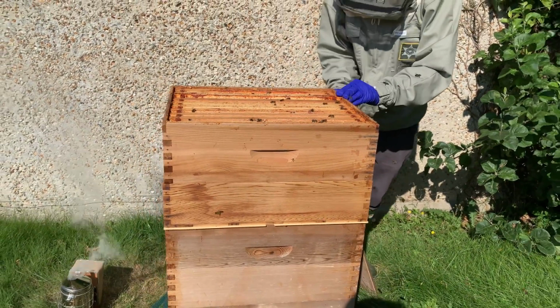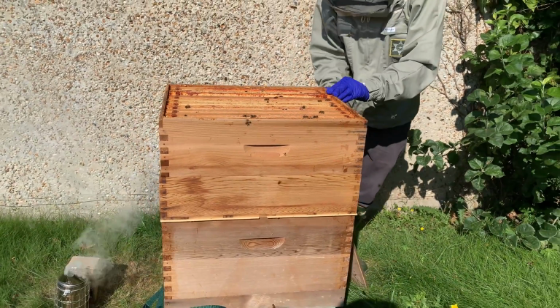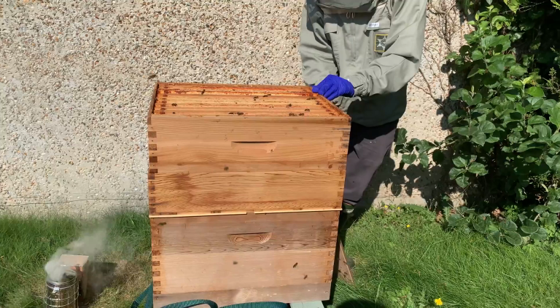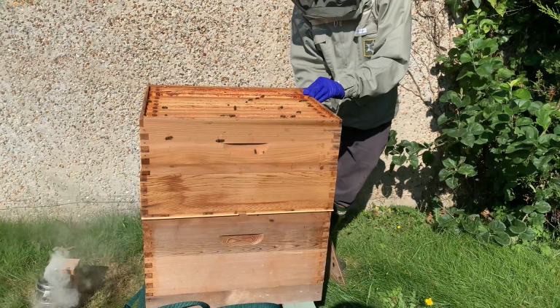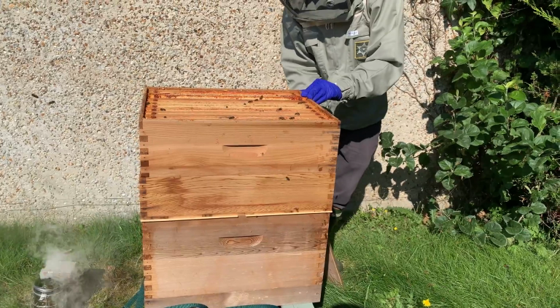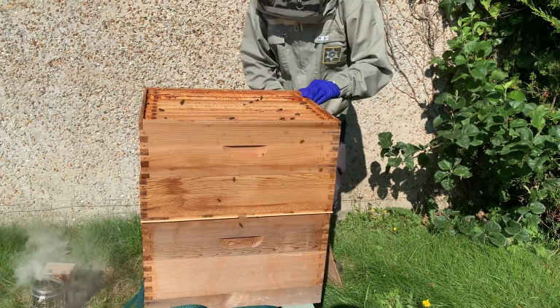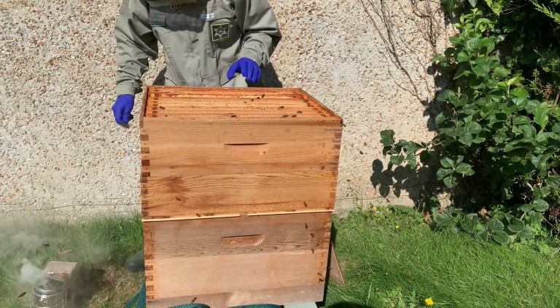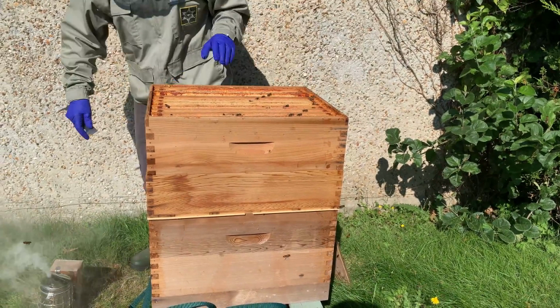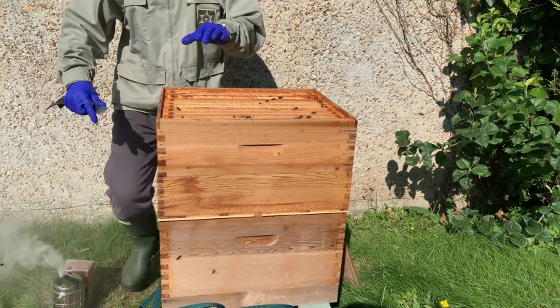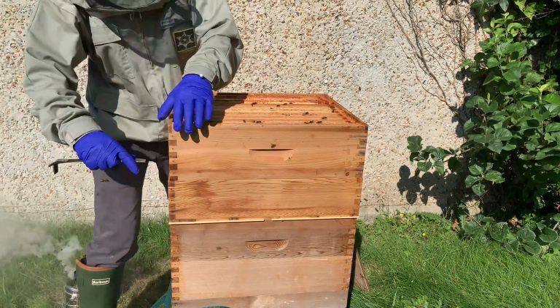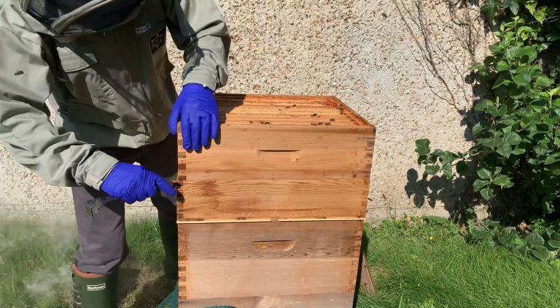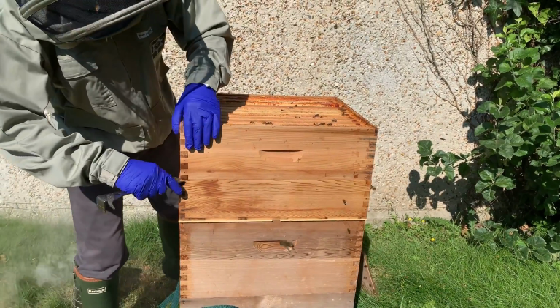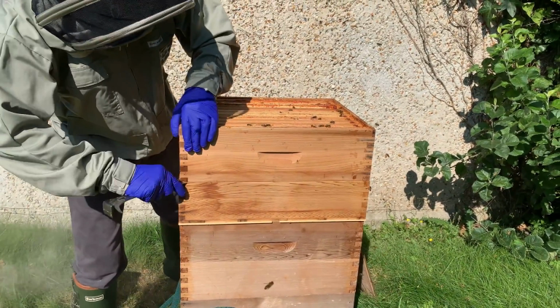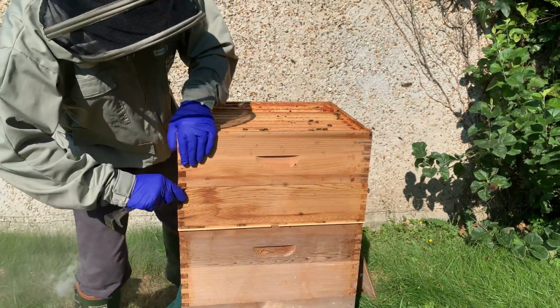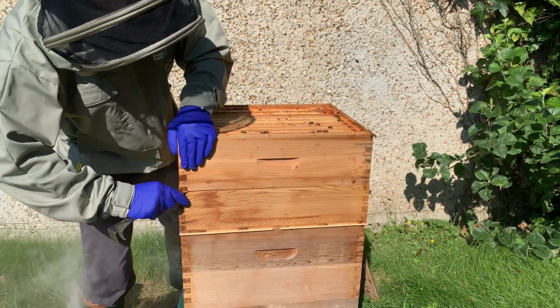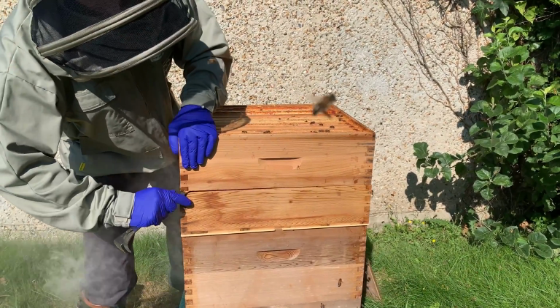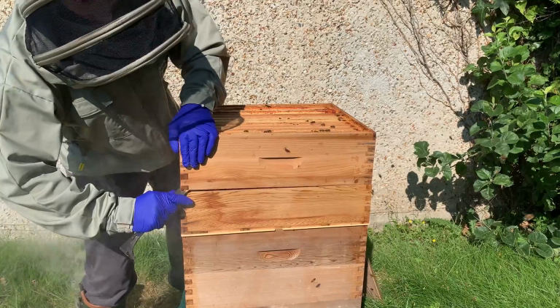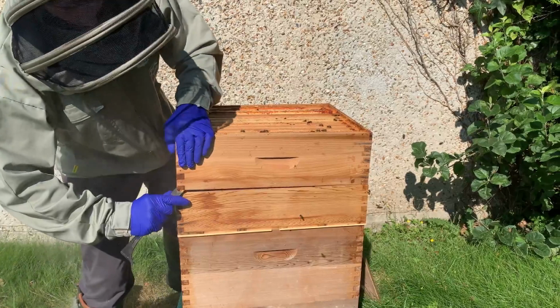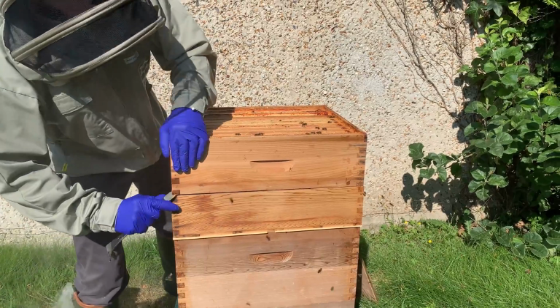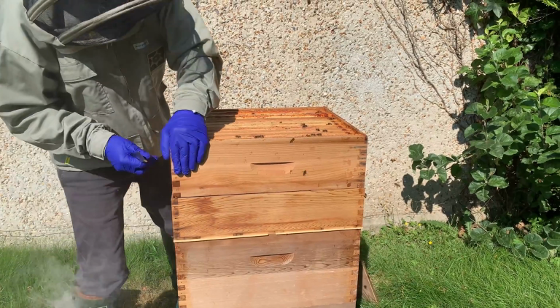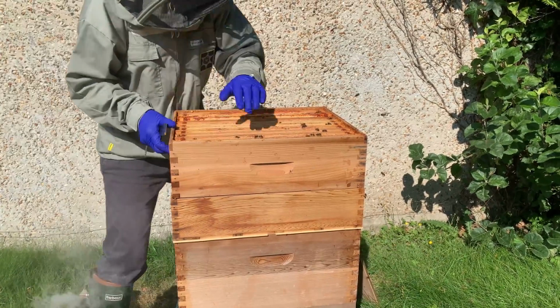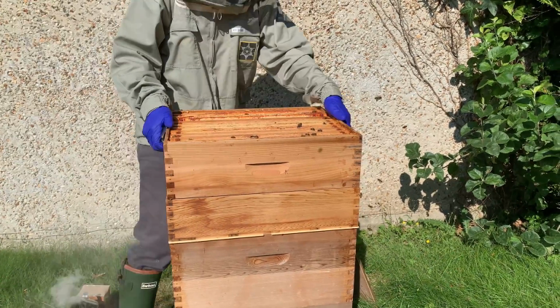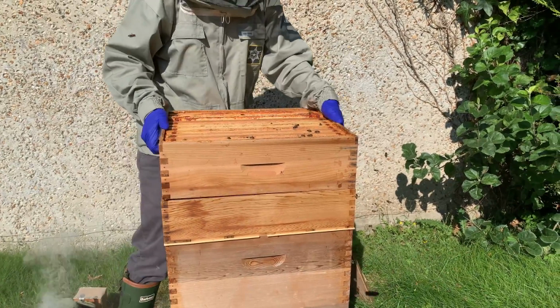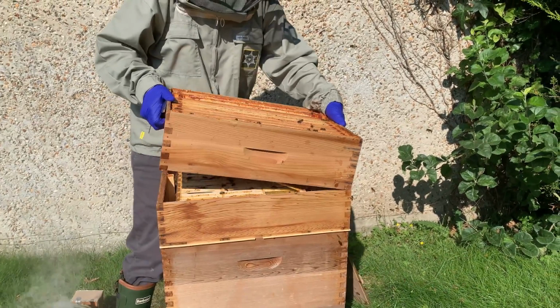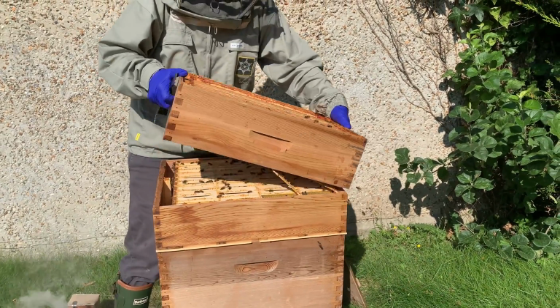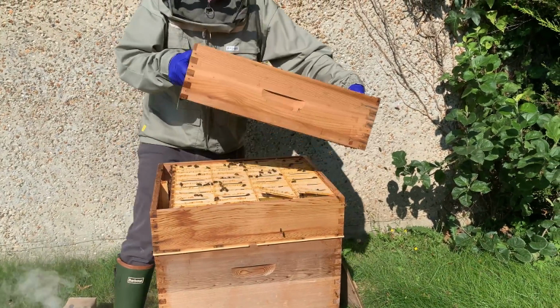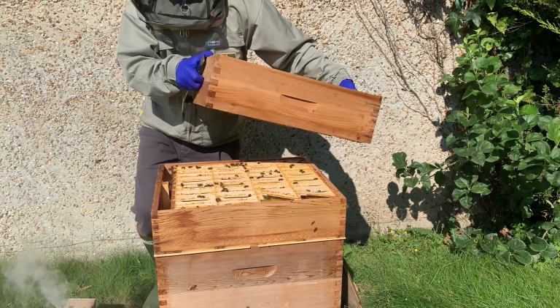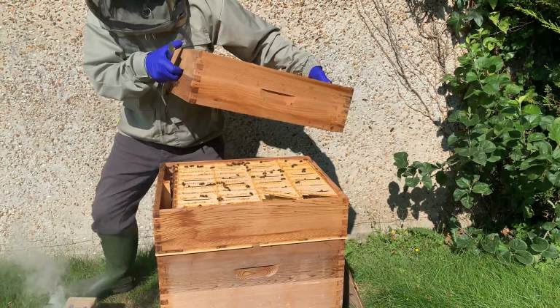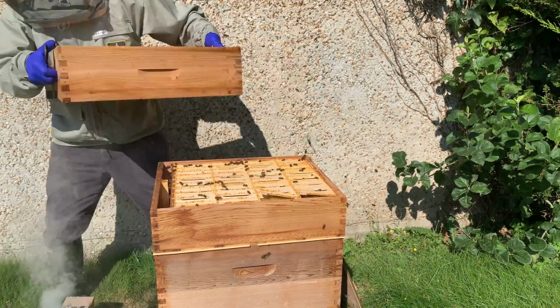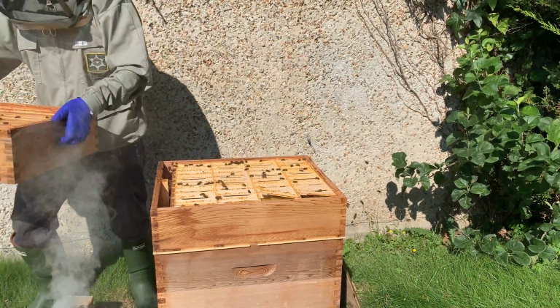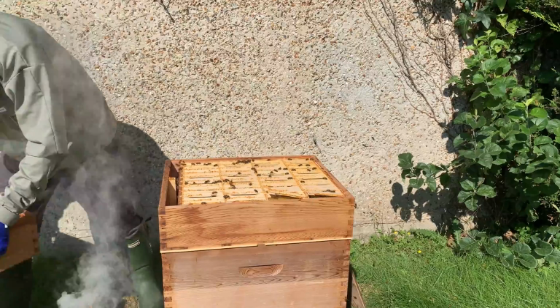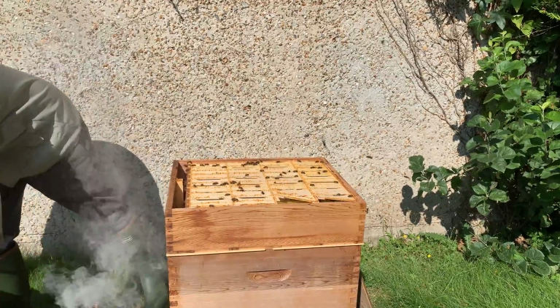Now these are quite a propolis-y hive. They do produce quite a lot, so everything's quite well stuck. Let's take that off and put it on the roof.